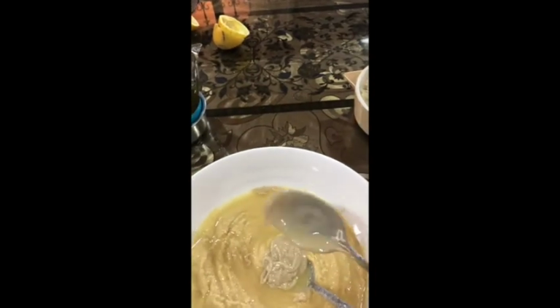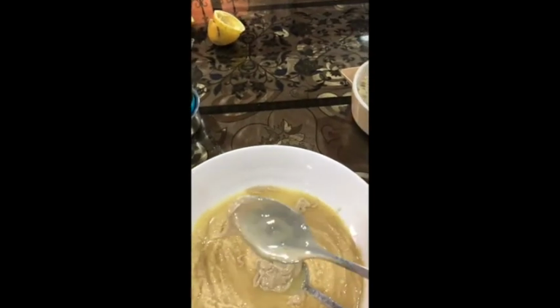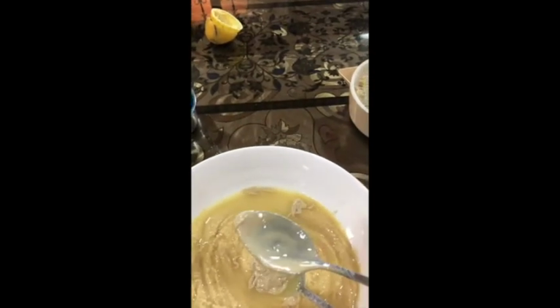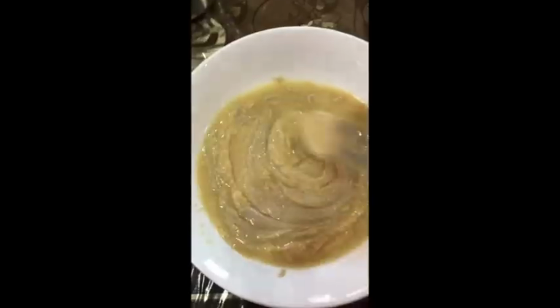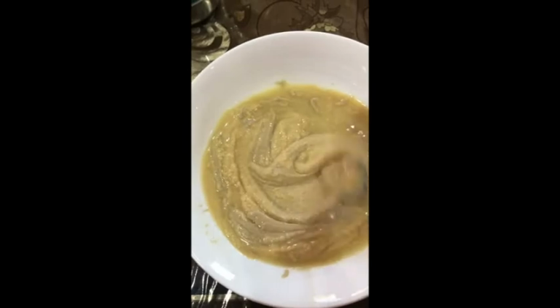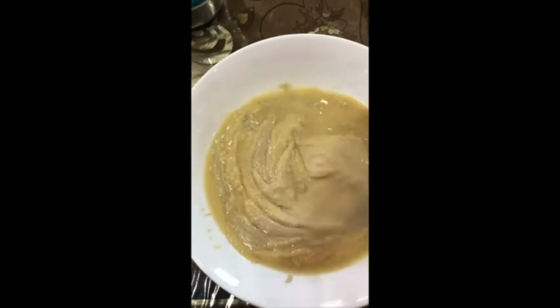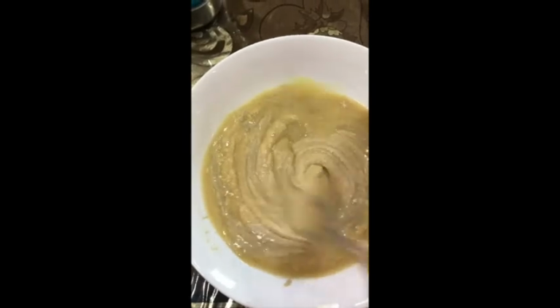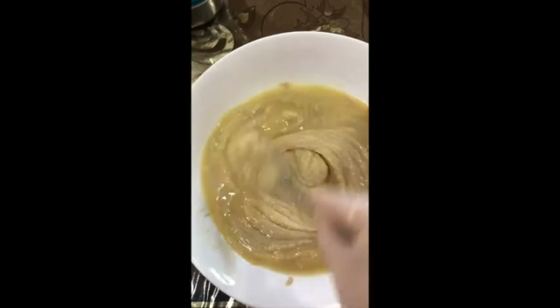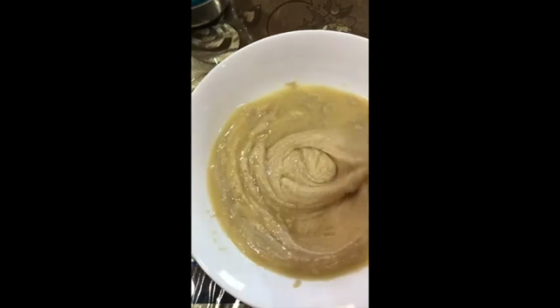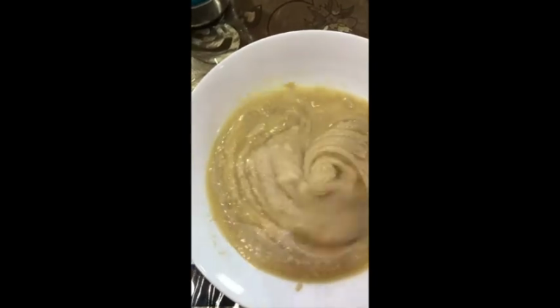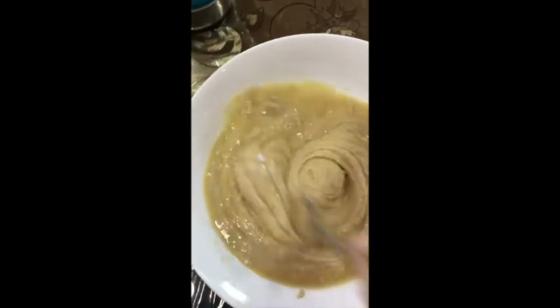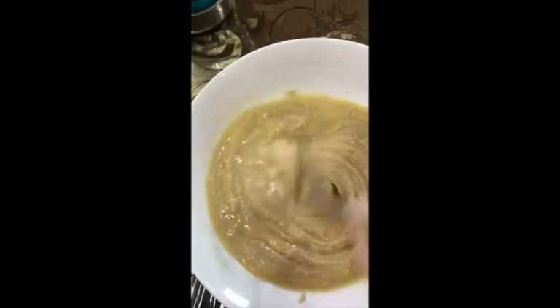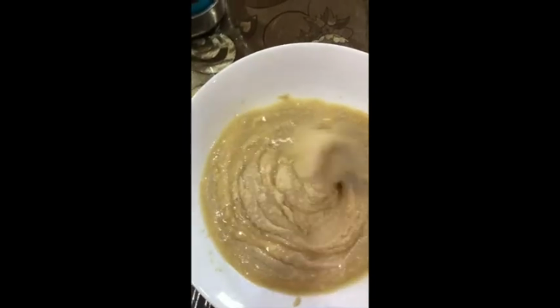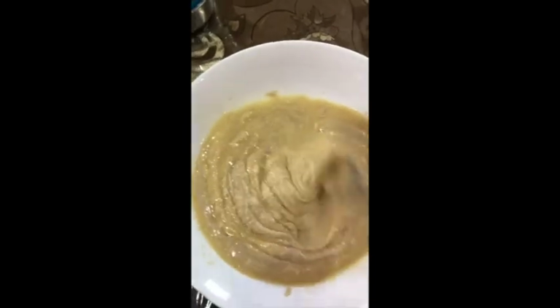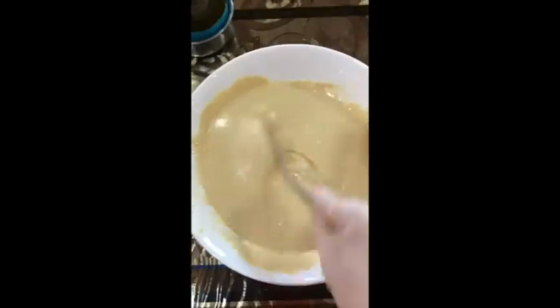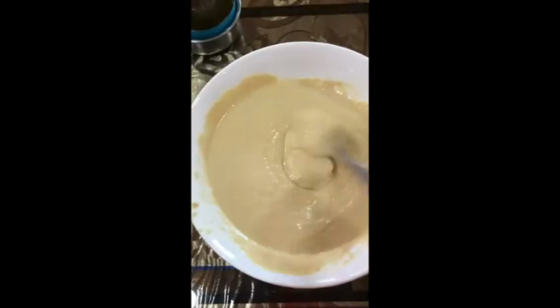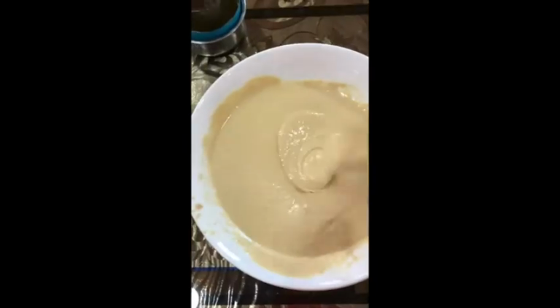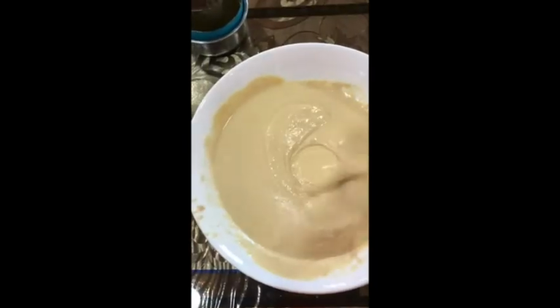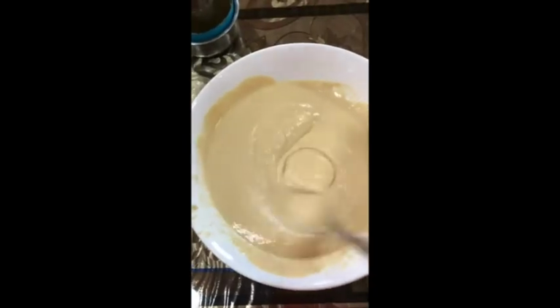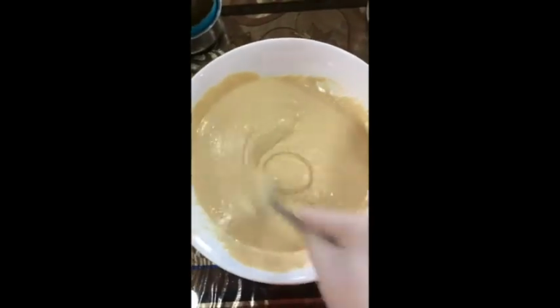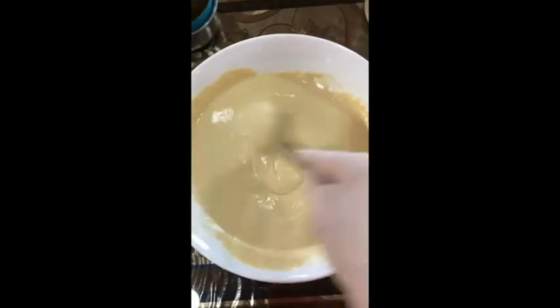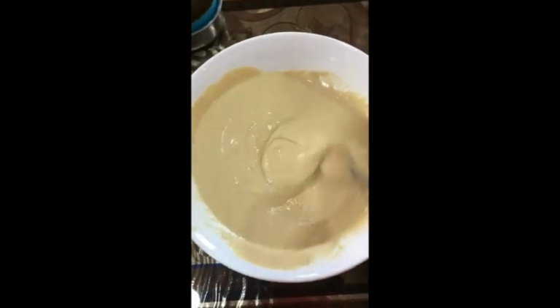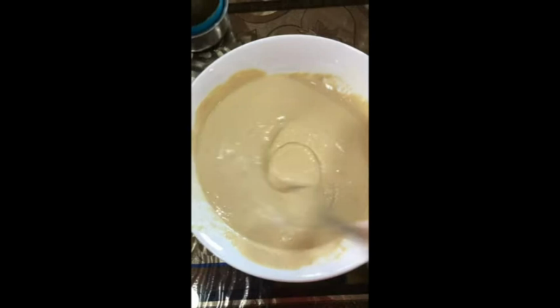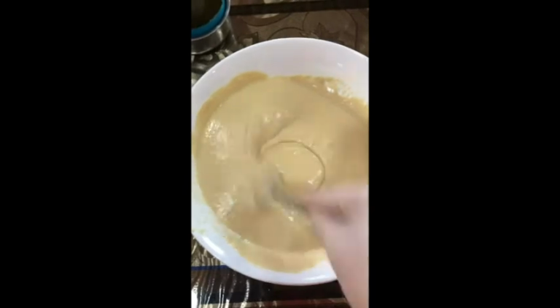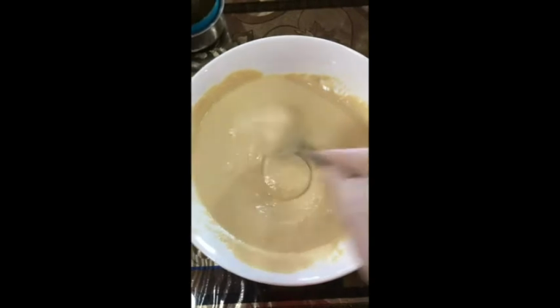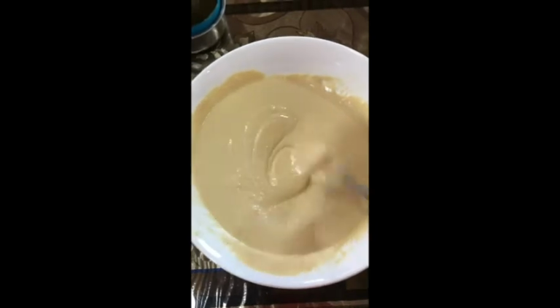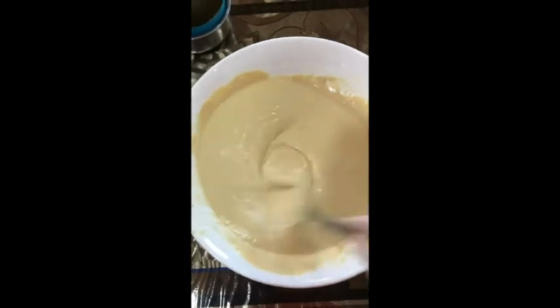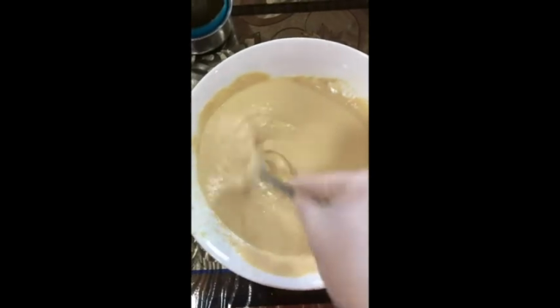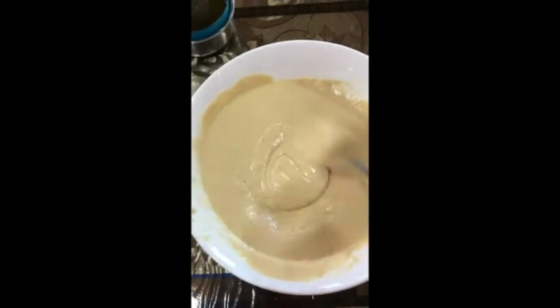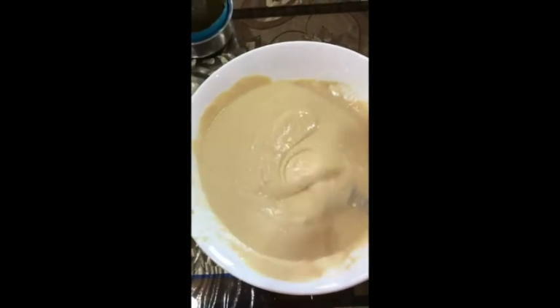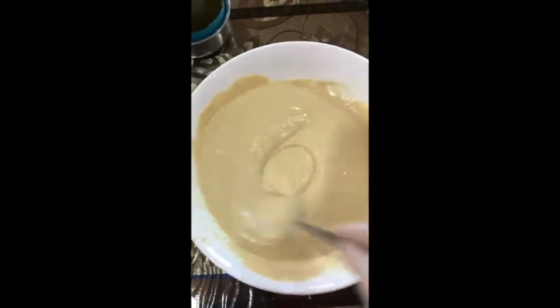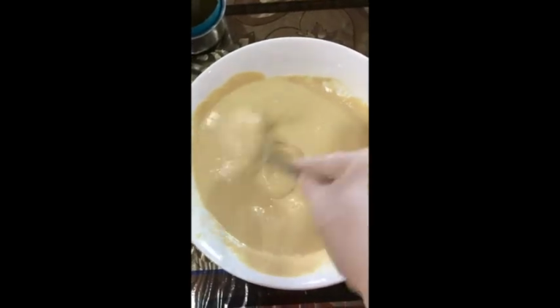Finally, which is my favorite part personally, is mixing them all together. You keep on mixing until you get a creamy, light structure.